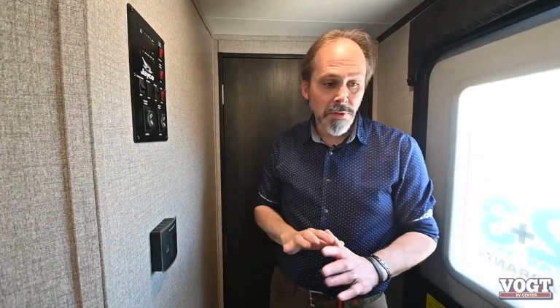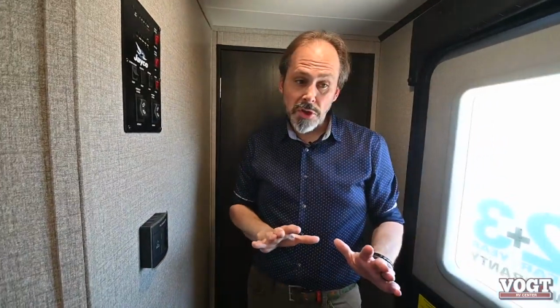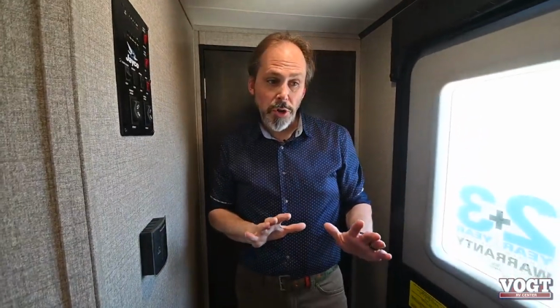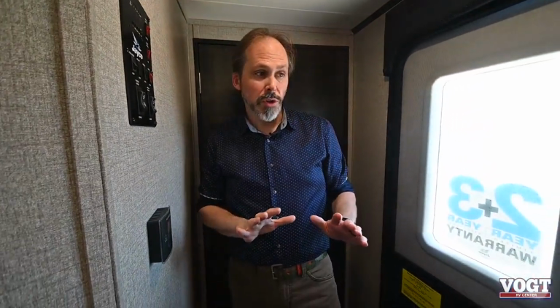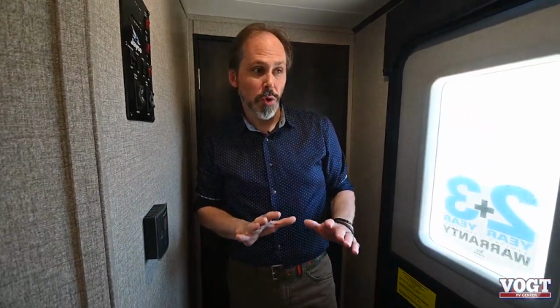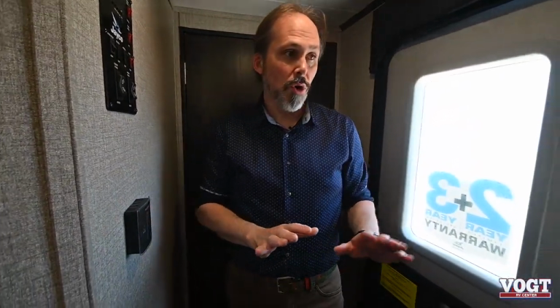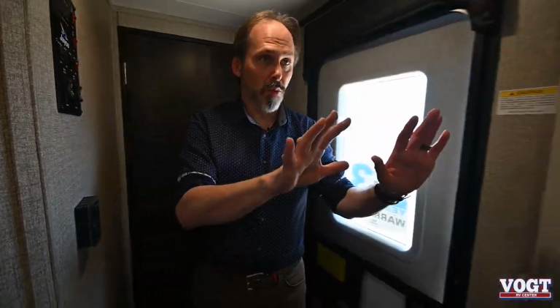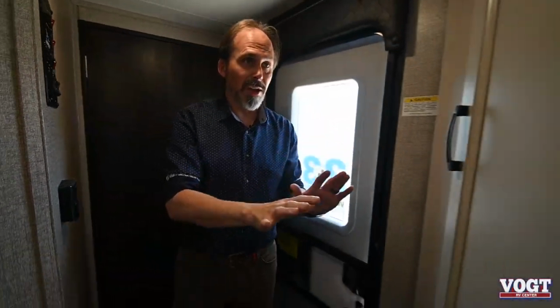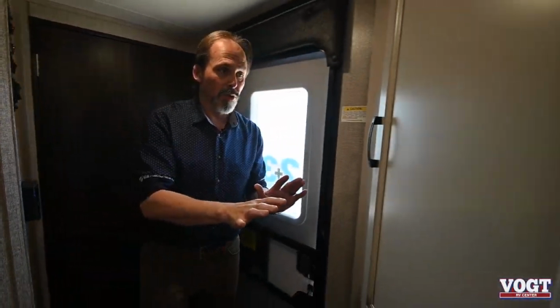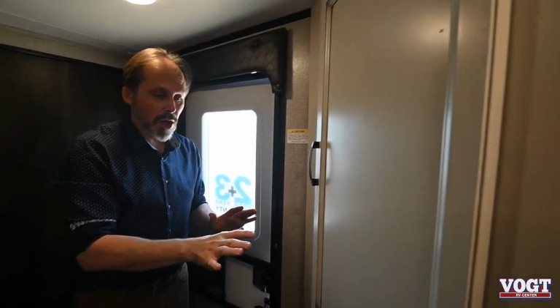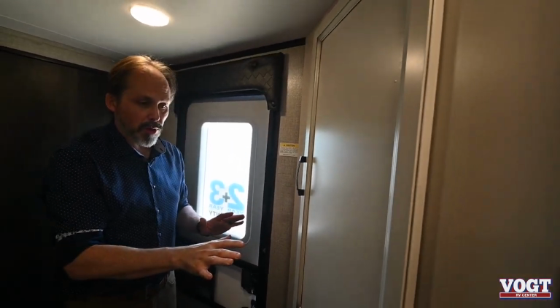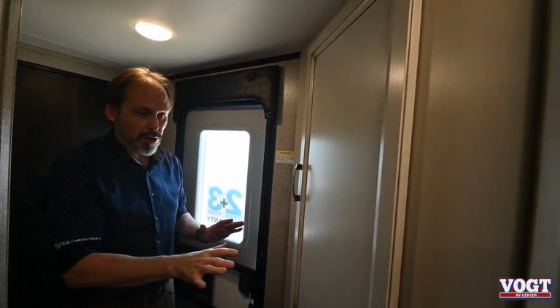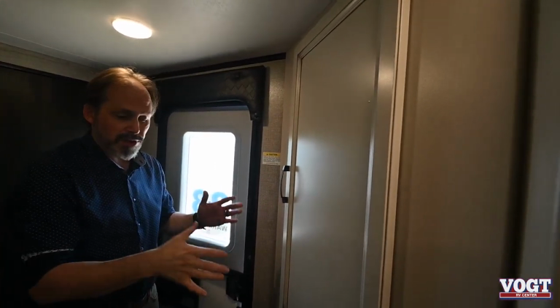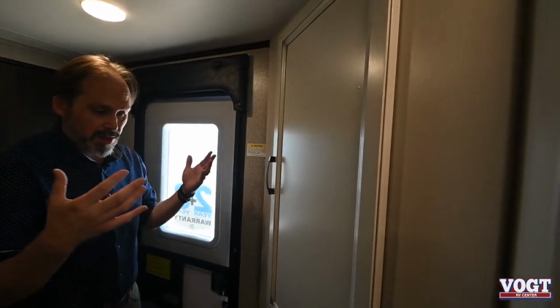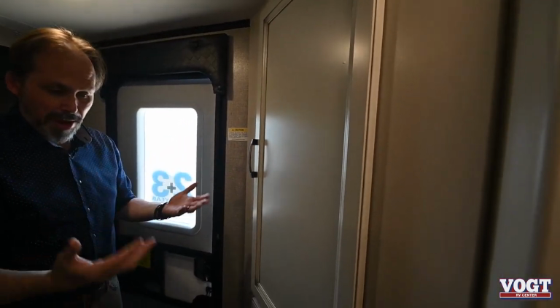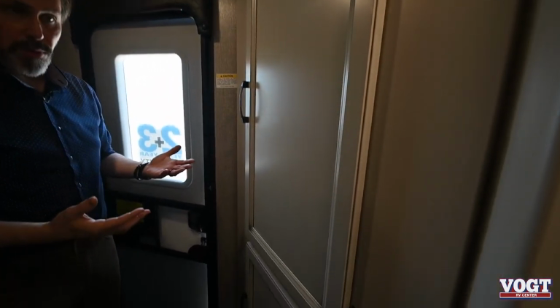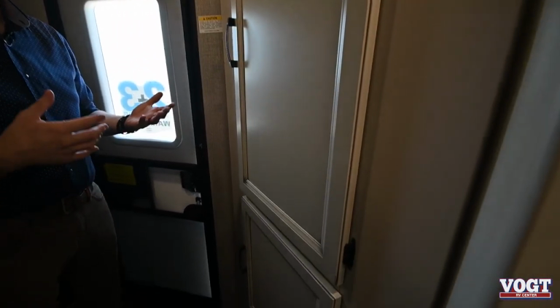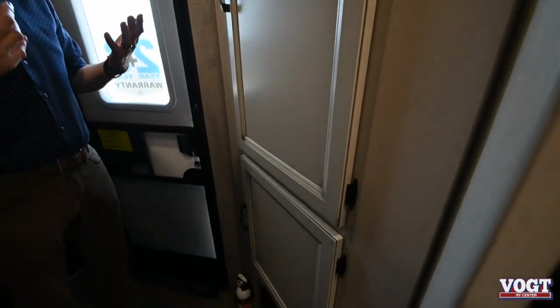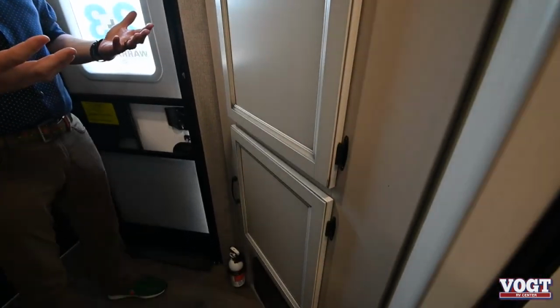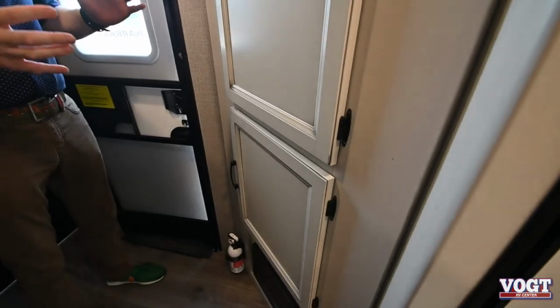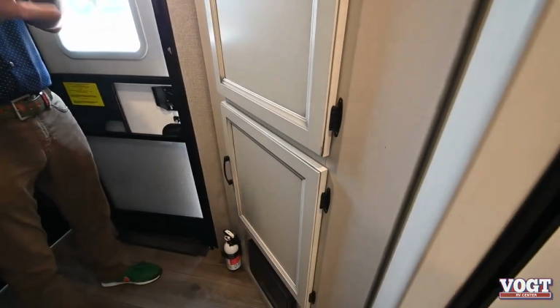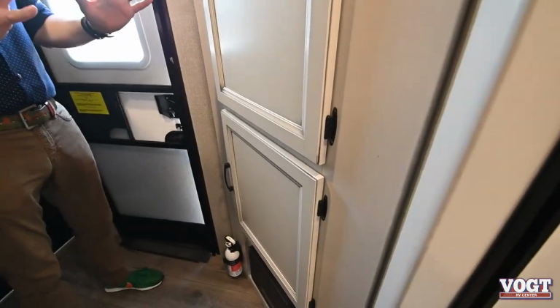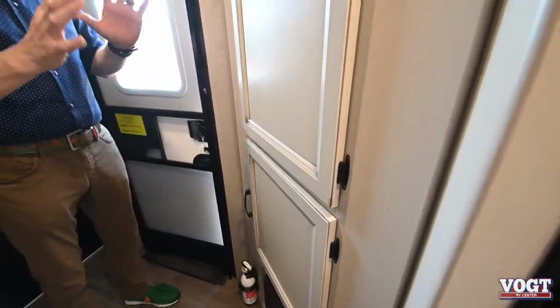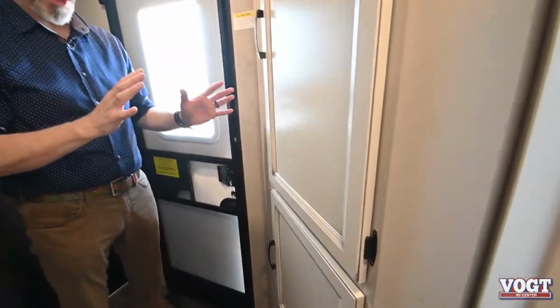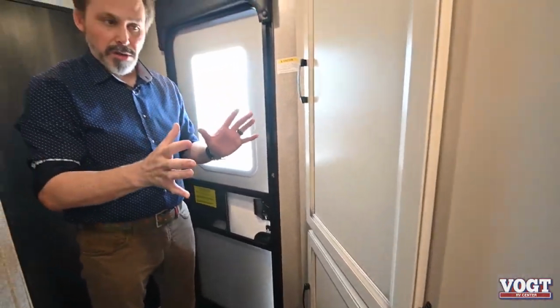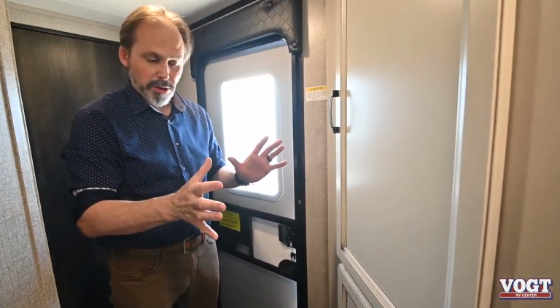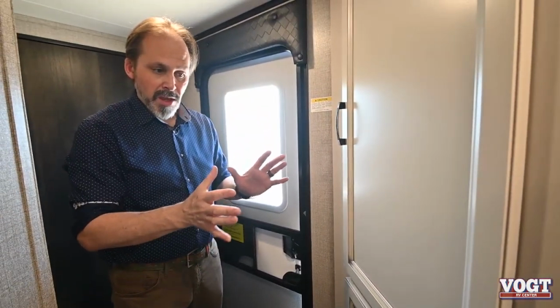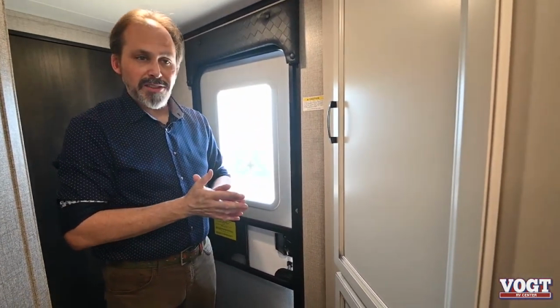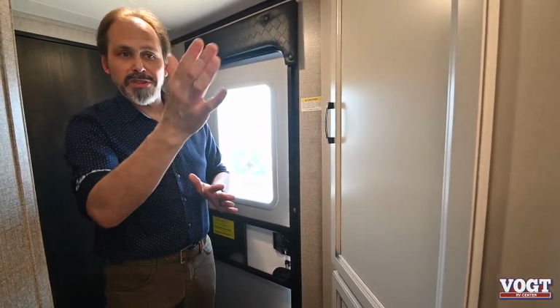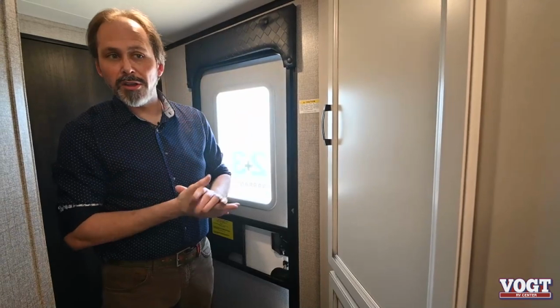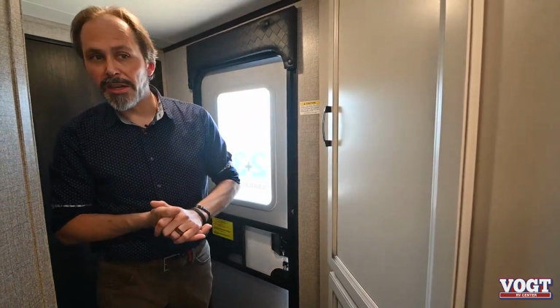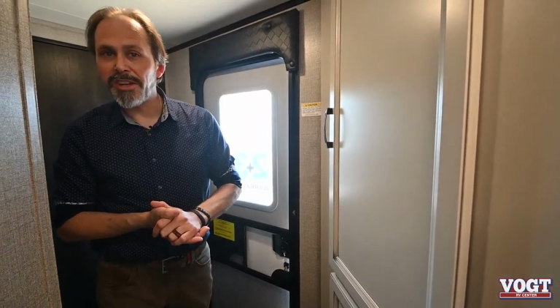Even though this is a small trailer, it's really not short on storage. You've got a really nice storage area right here — you could use it as a pantry if you want to, or as a linen closet. It's really multifunctional because it sits right here in the middle of the trailer. Let's take a look at the kitchen next.